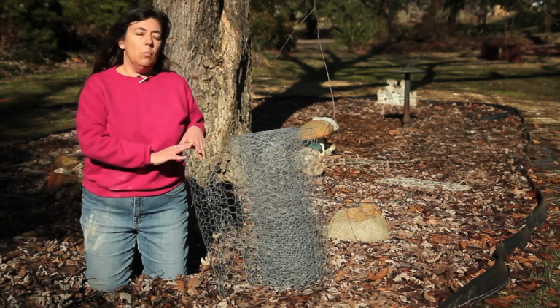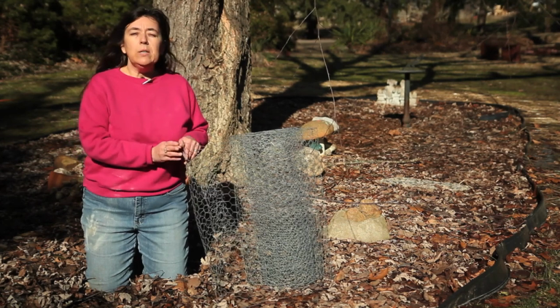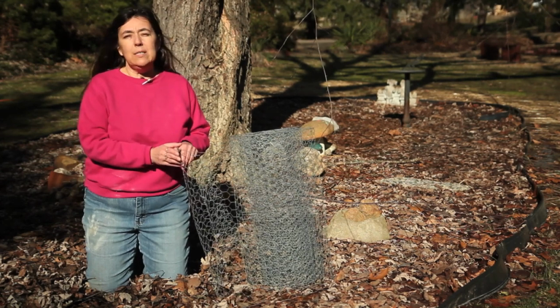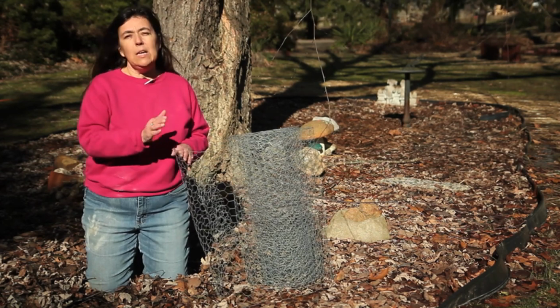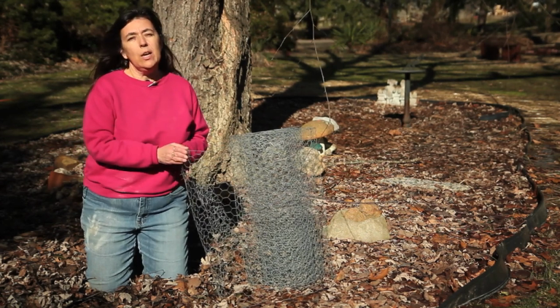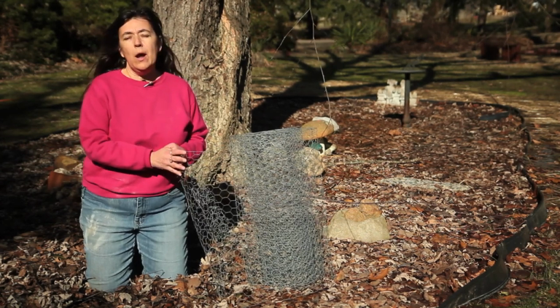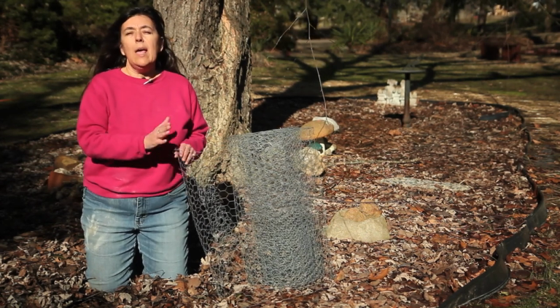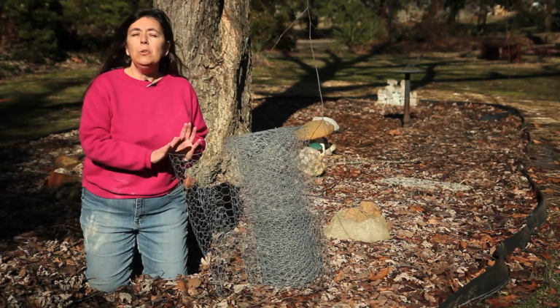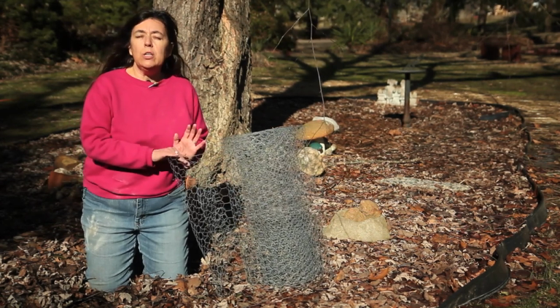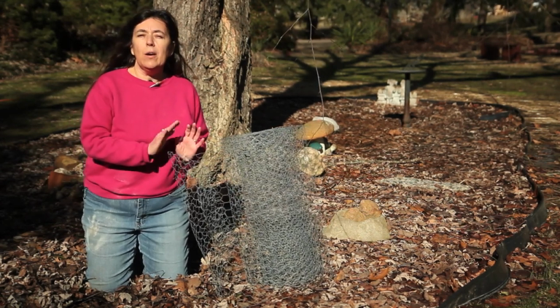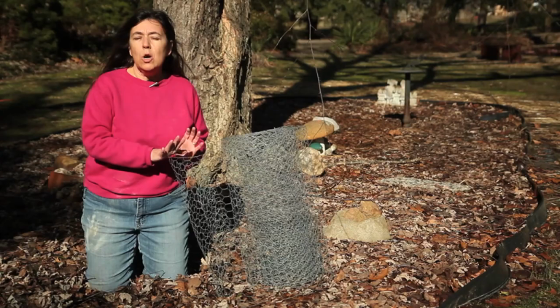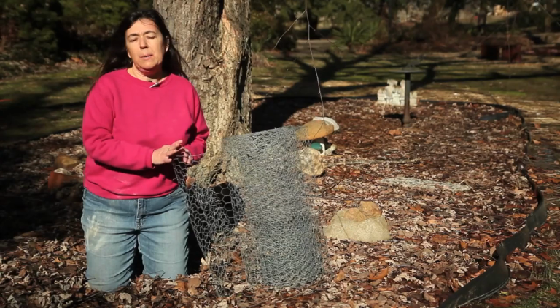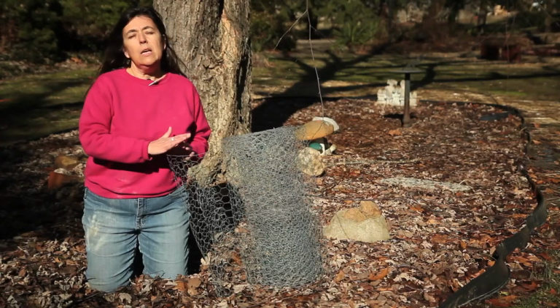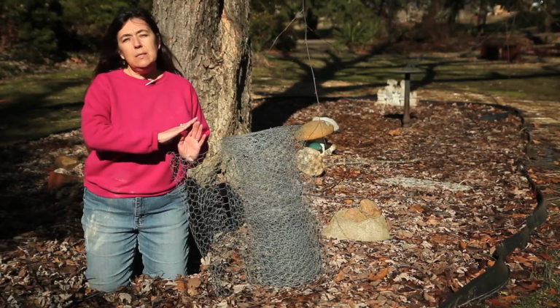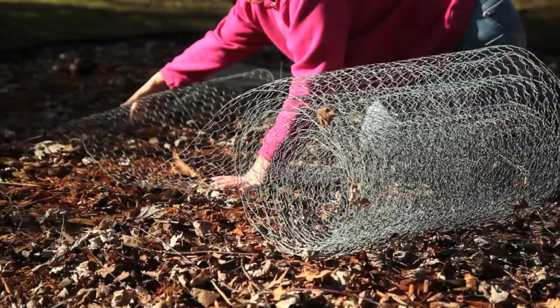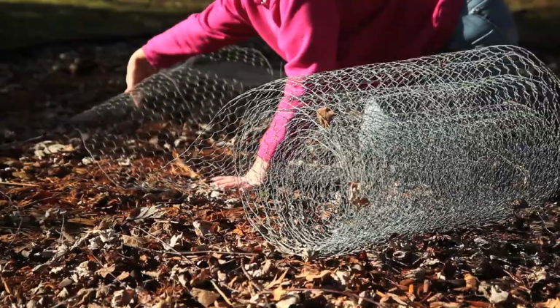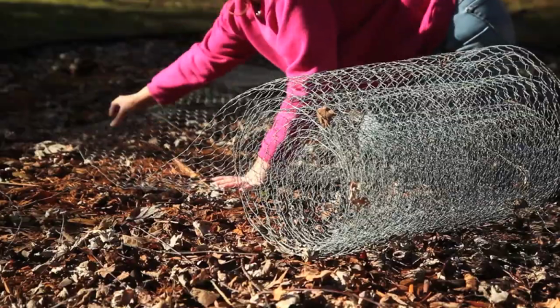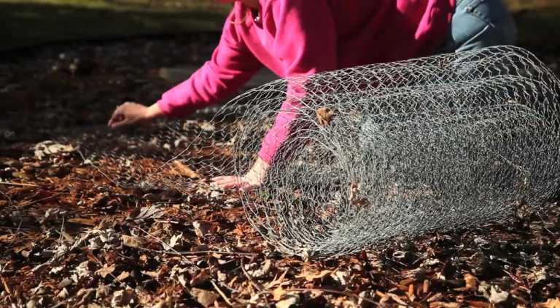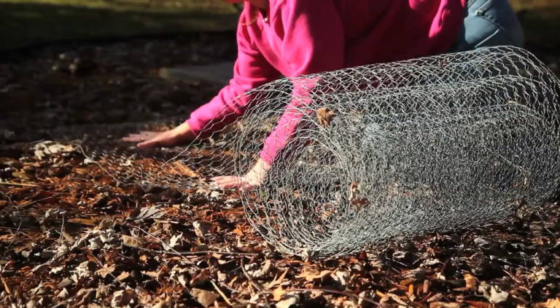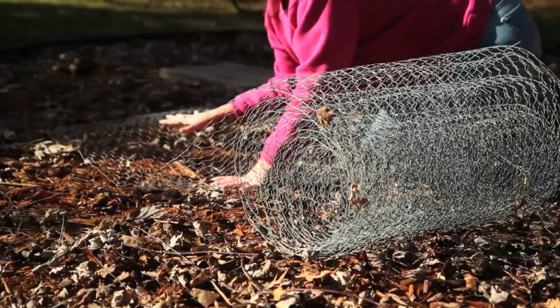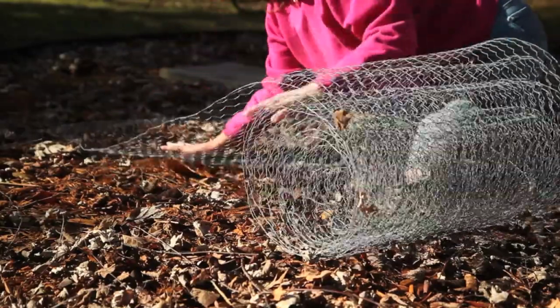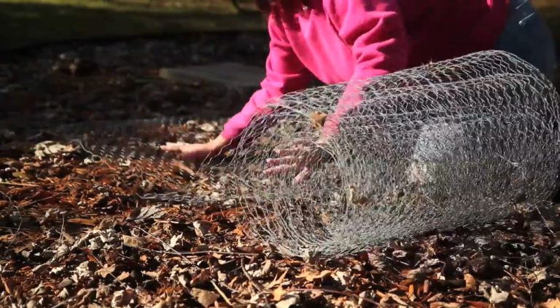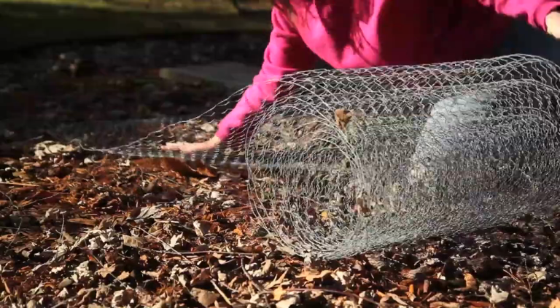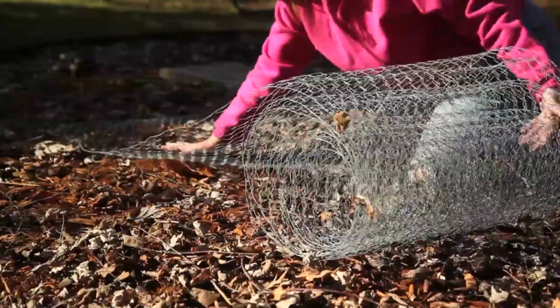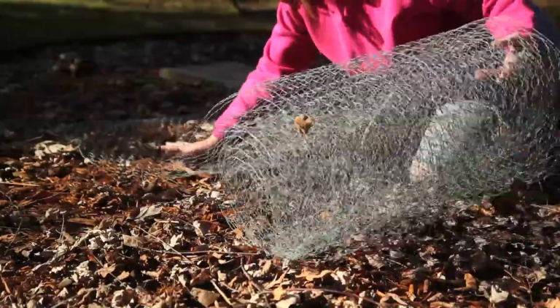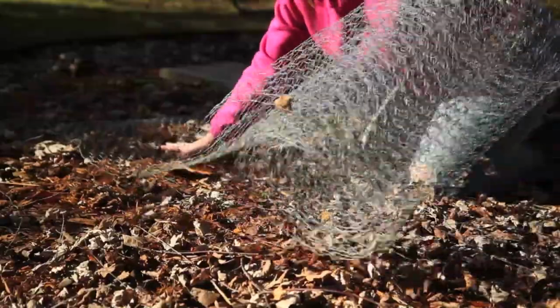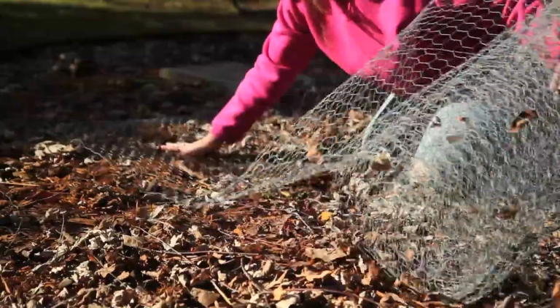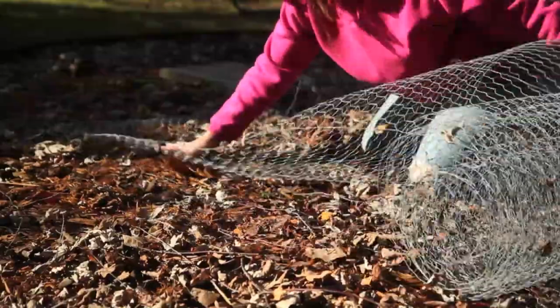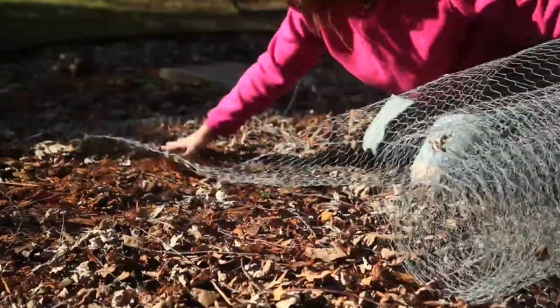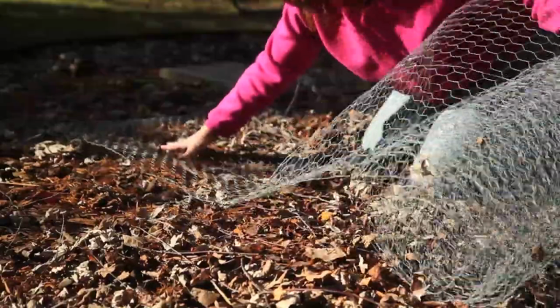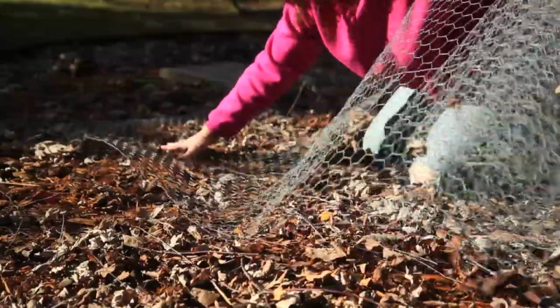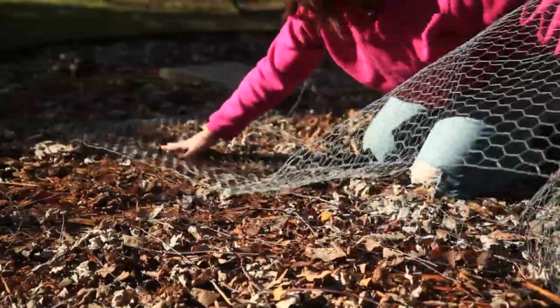What I'm going to use today is chicken wire. How you use chicken wire in the garden space is you would simply roll it out, making sure that you cover the entire garden space. If you leave an area not covered, the cats will find it and go to the bathroom.